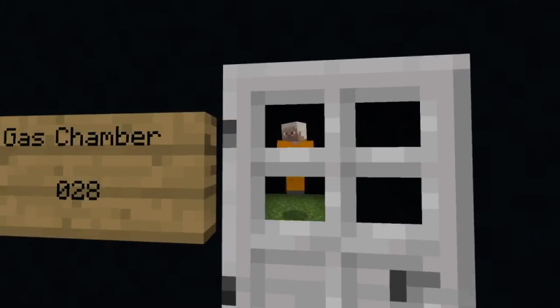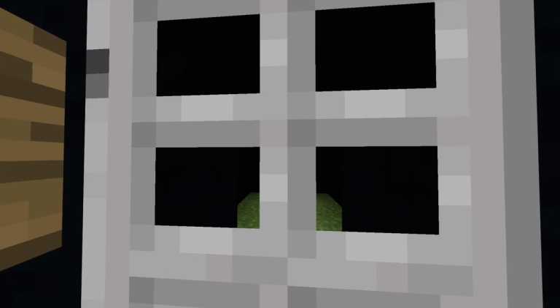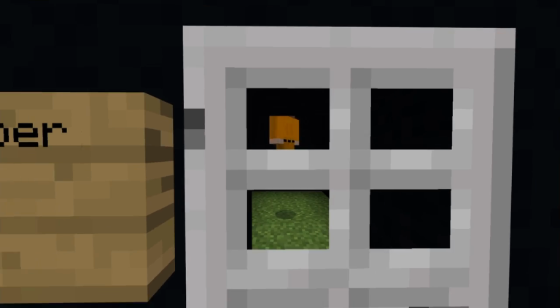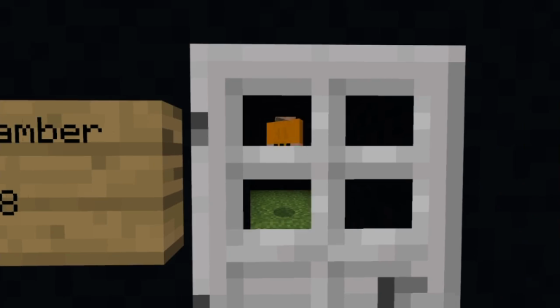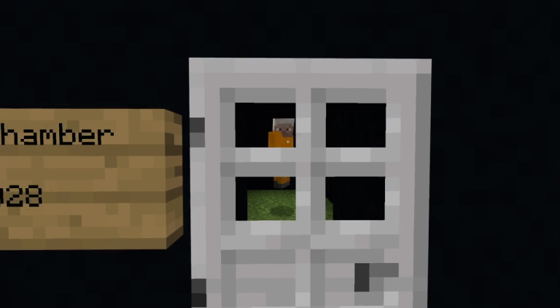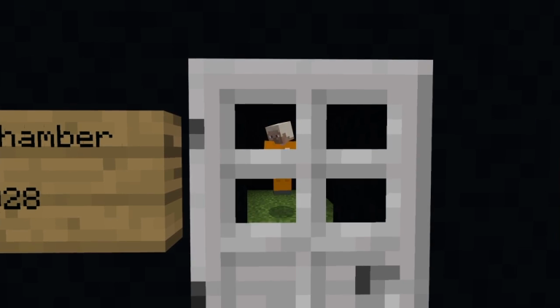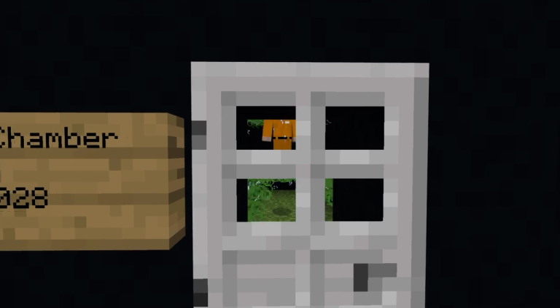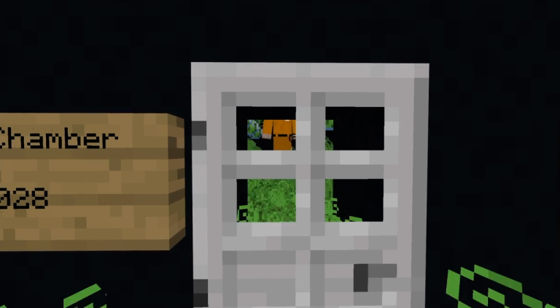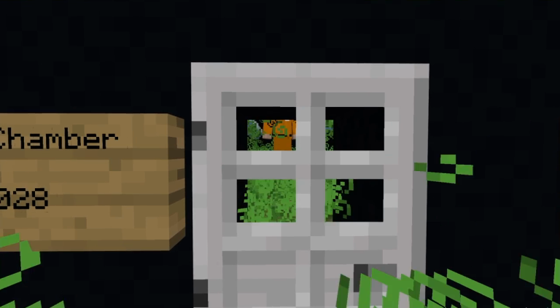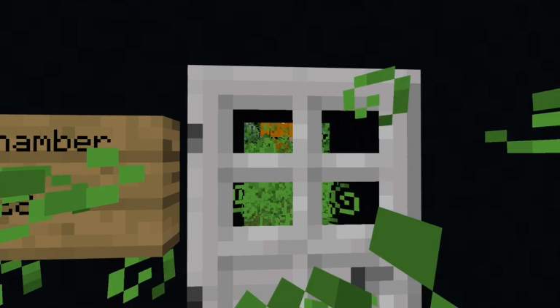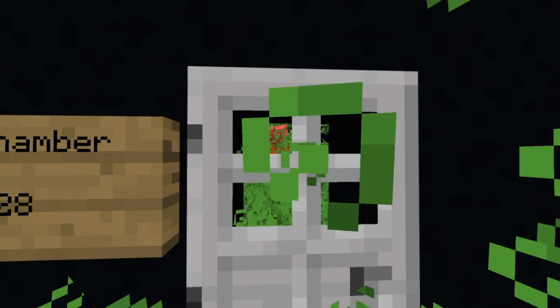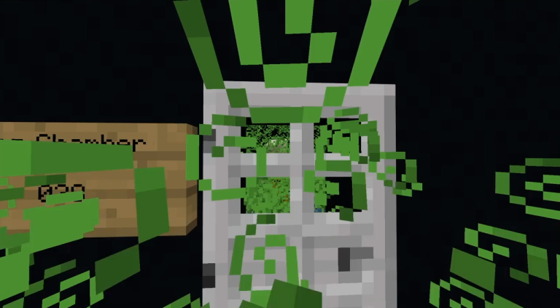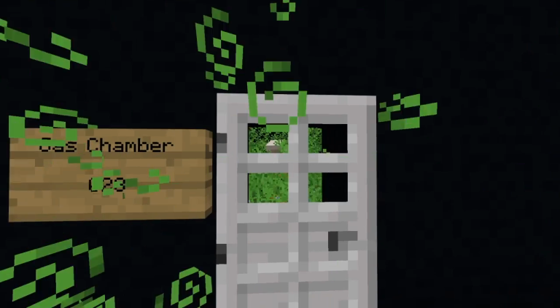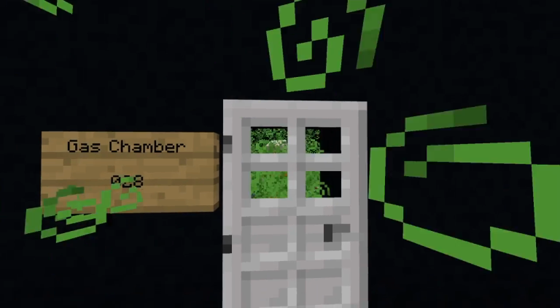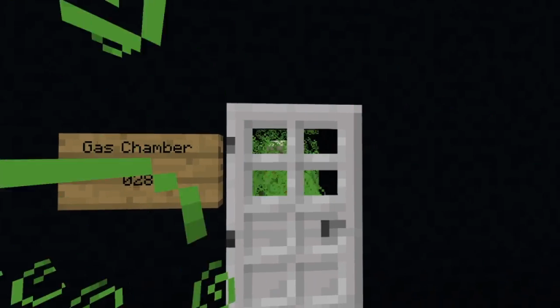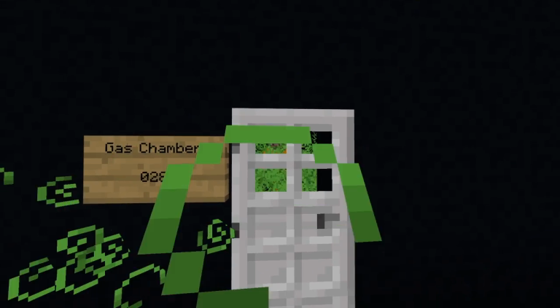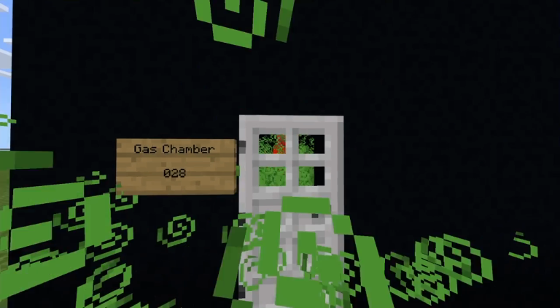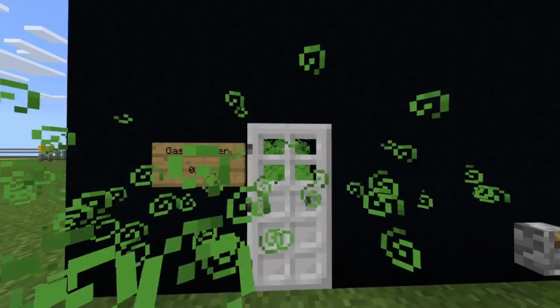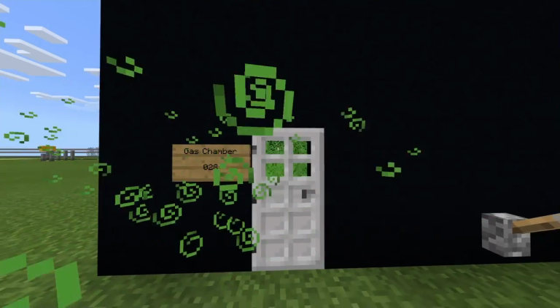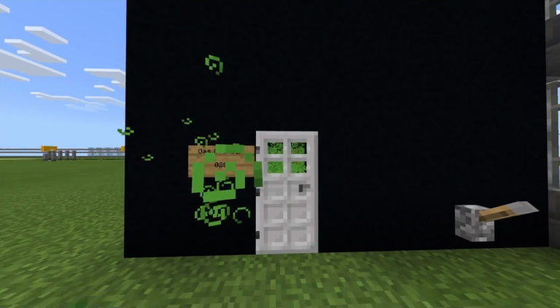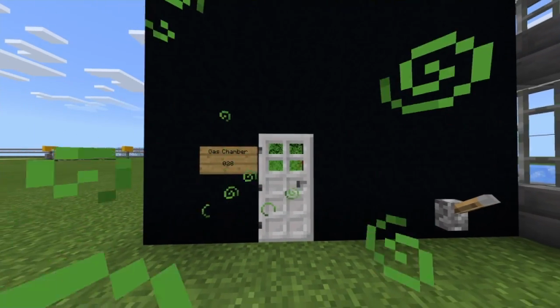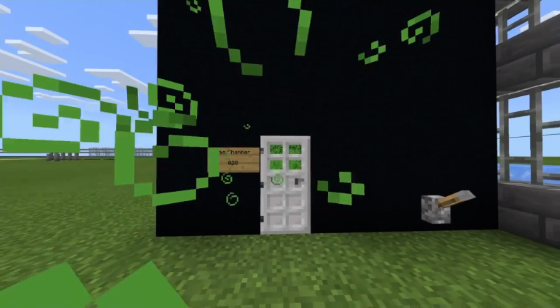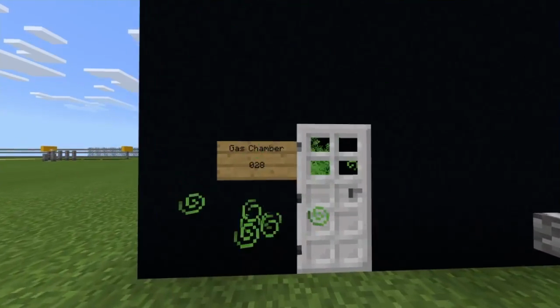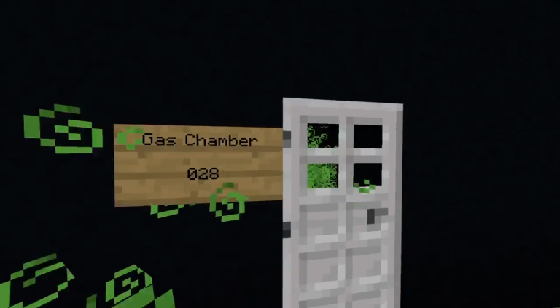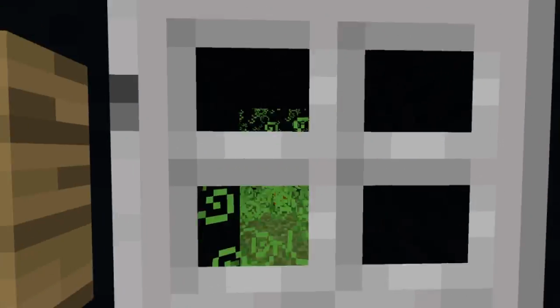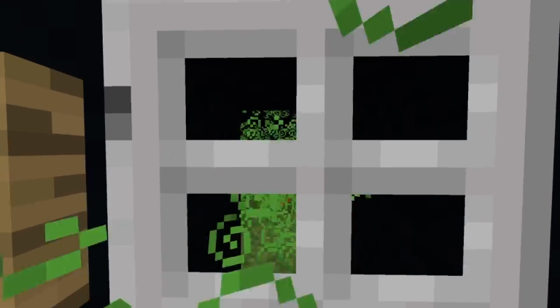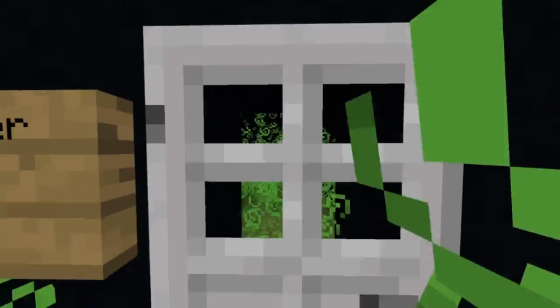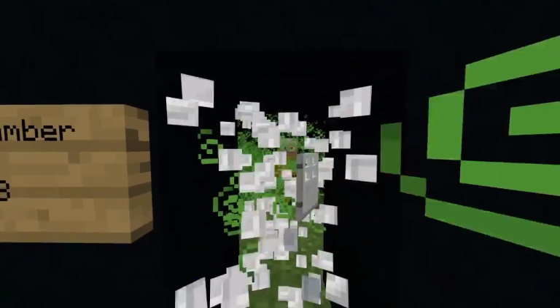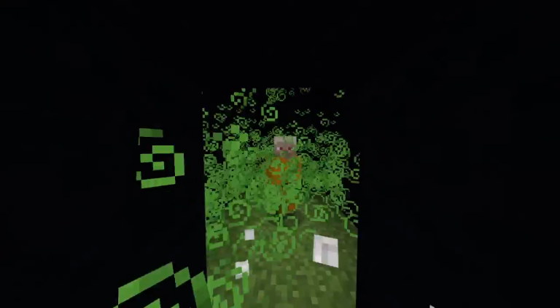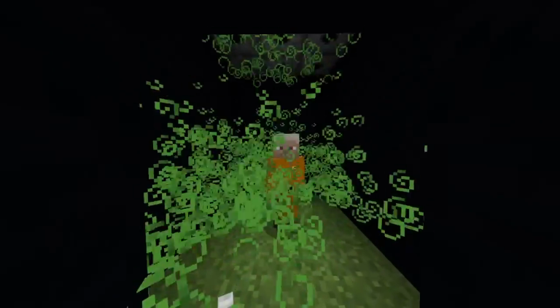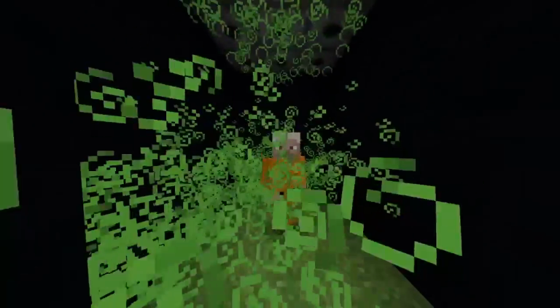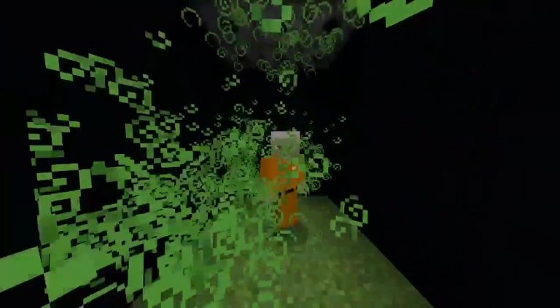This is the gas chamber, room 028. The prisoners are happy and they get poisoned to death, obviously, like the normal gas chamber we do. There's no problem with these gas chambers — it's FDA approved and there's no problem with this.